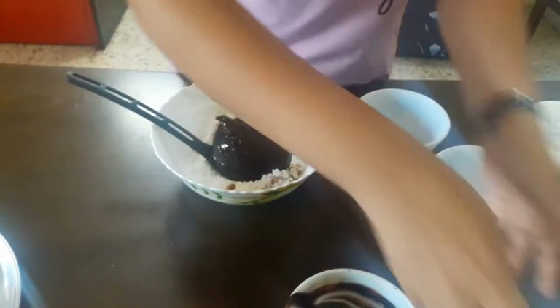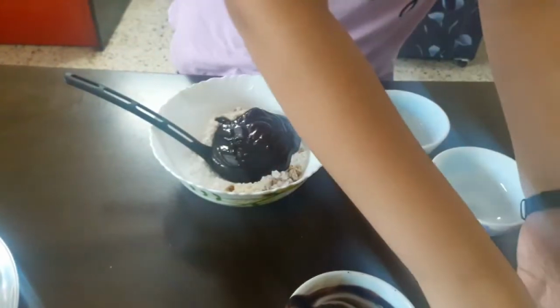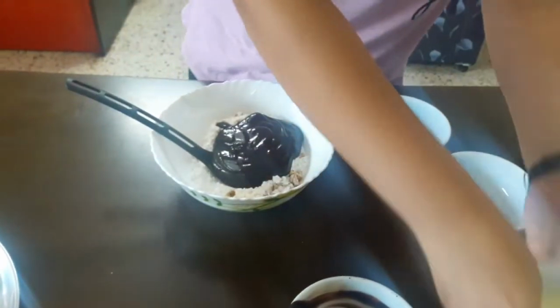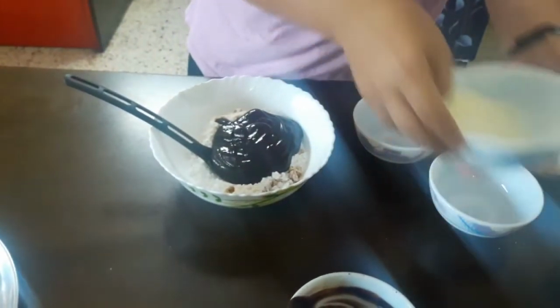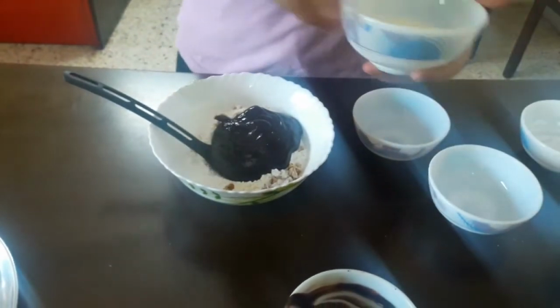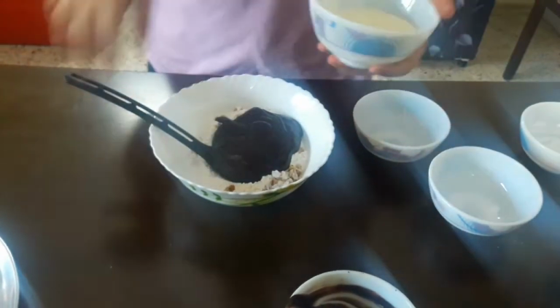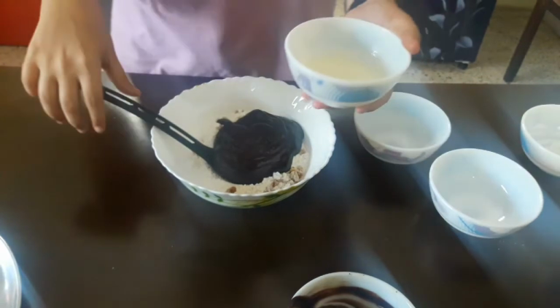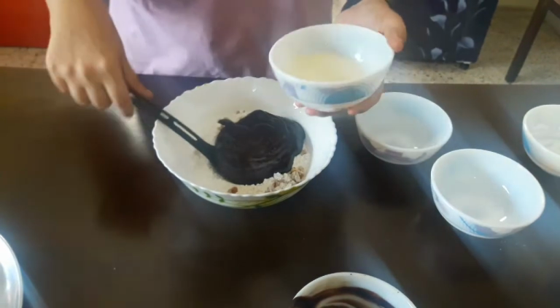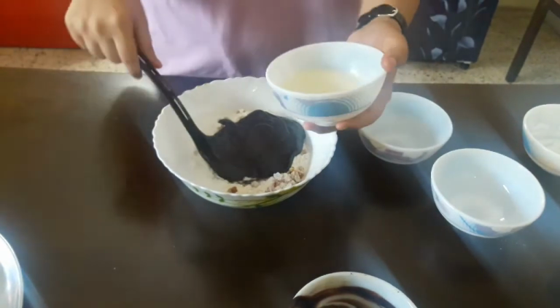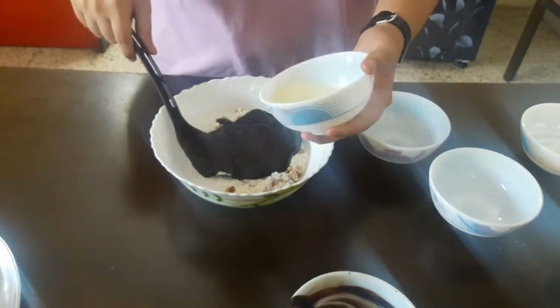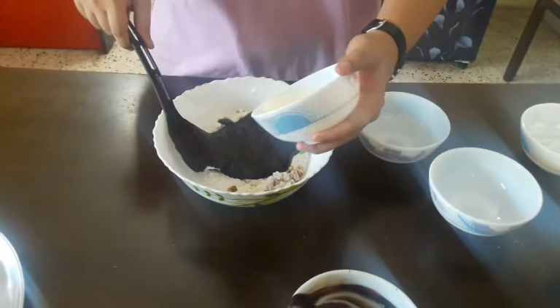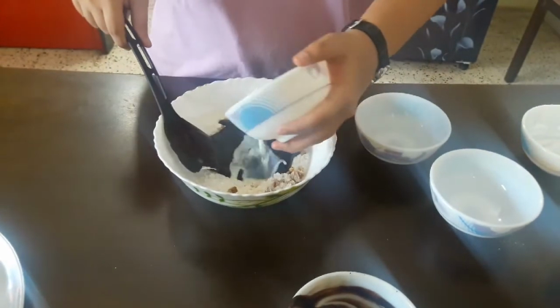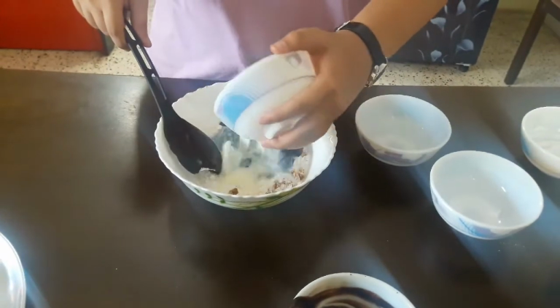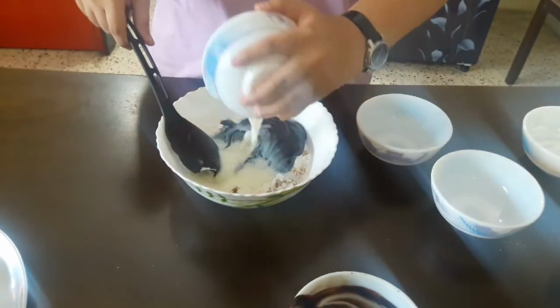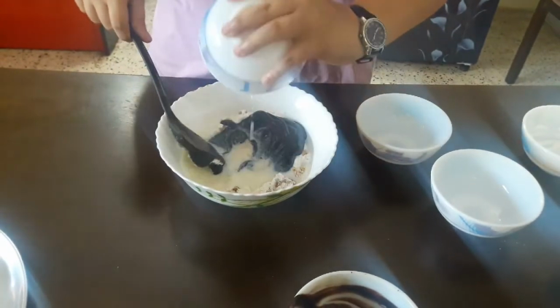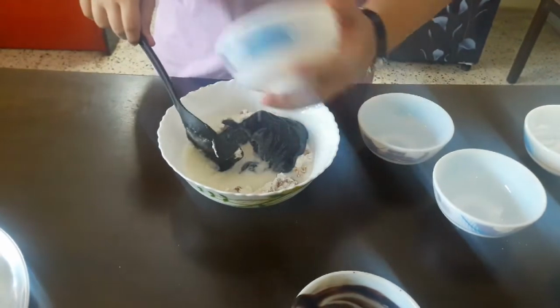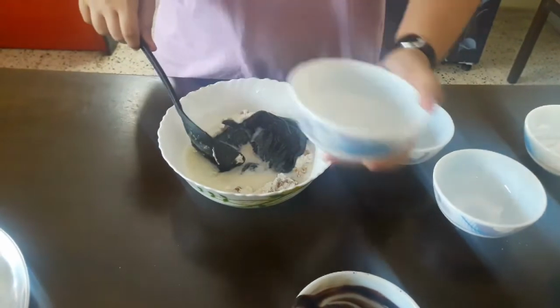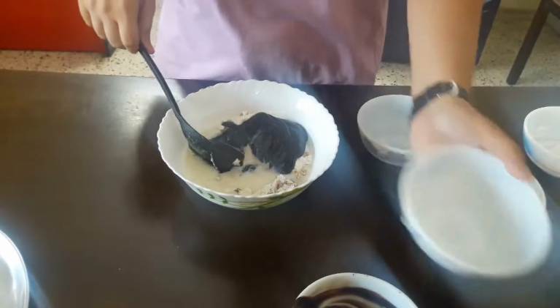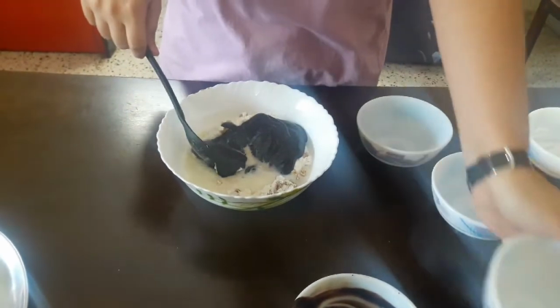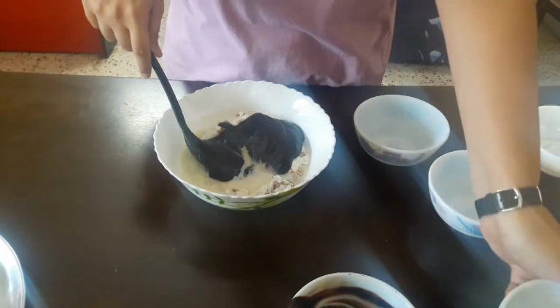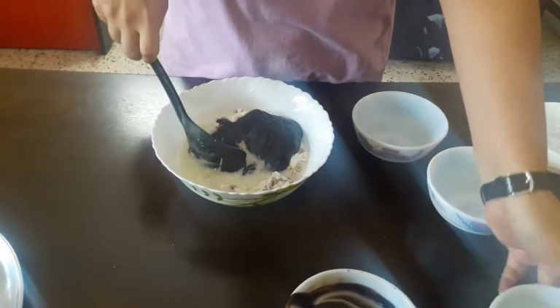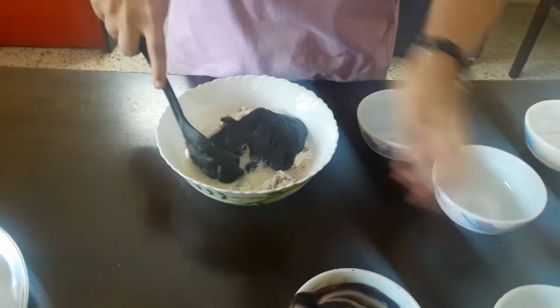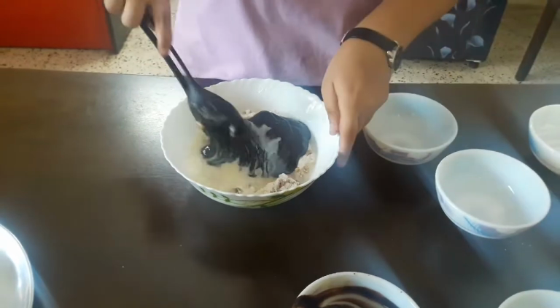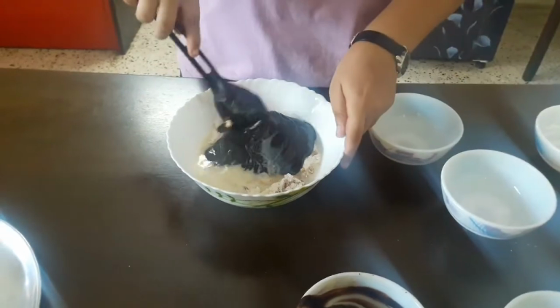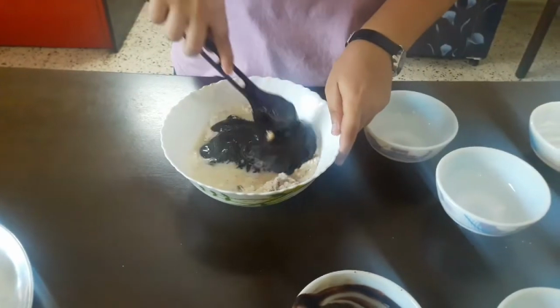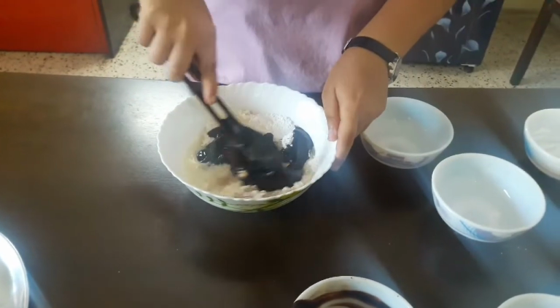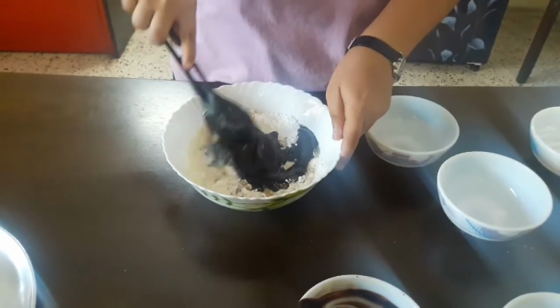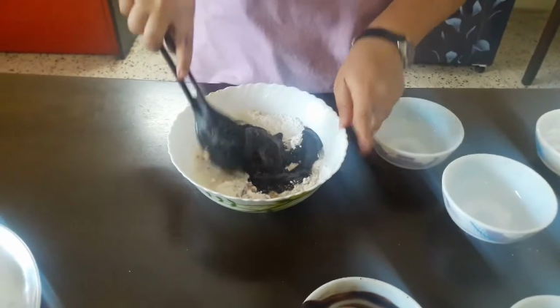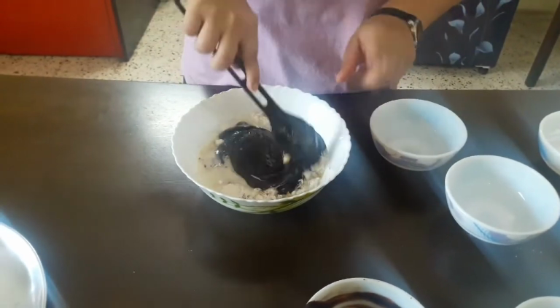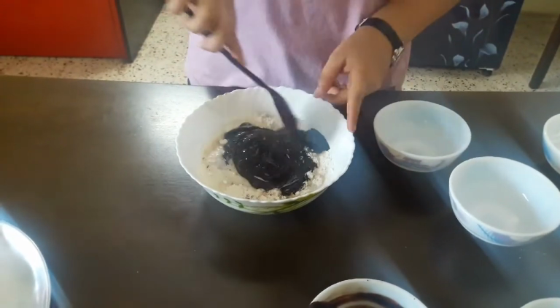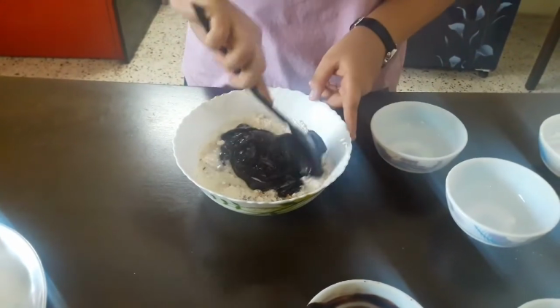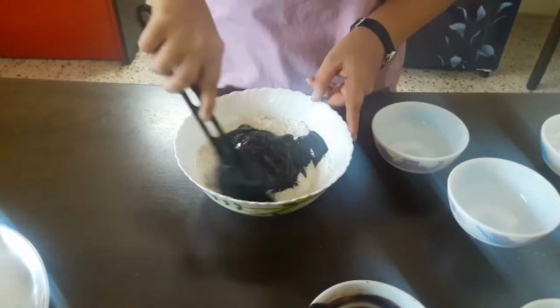Don't forget to bring the chocolate mixture to room temperature before adding it, along with the milk. I'll mix this mixture properly in only one direction.